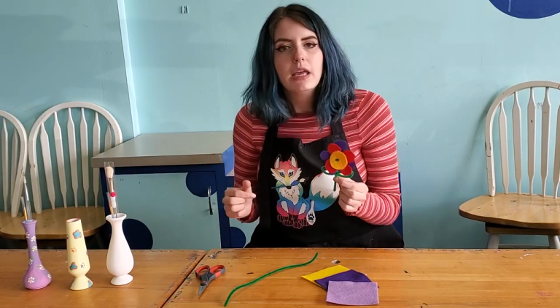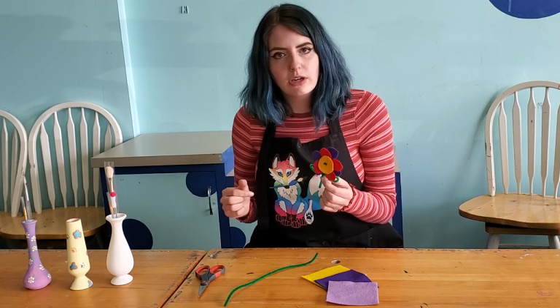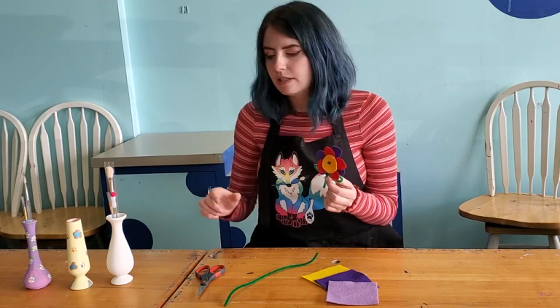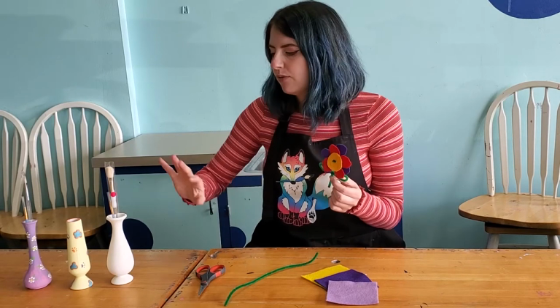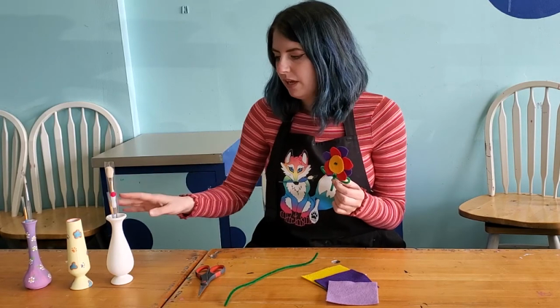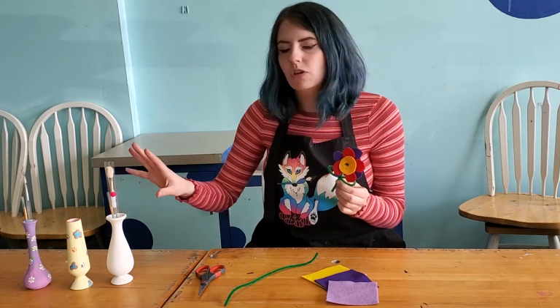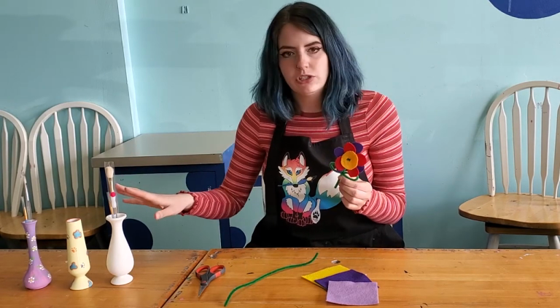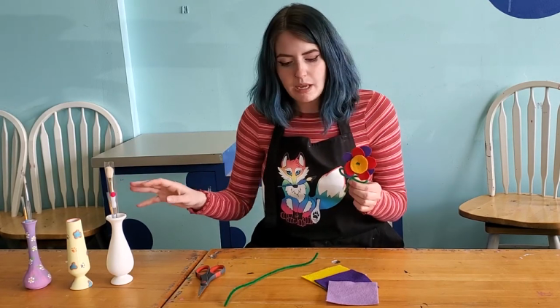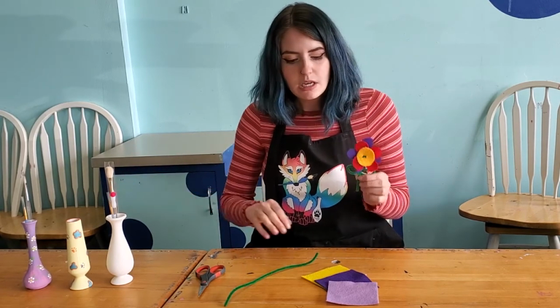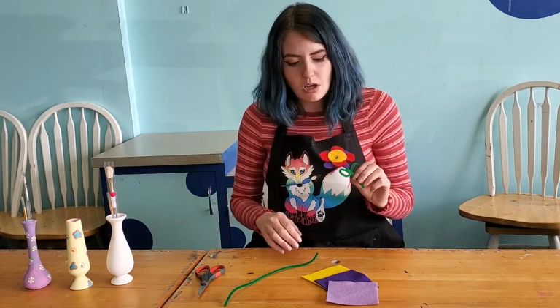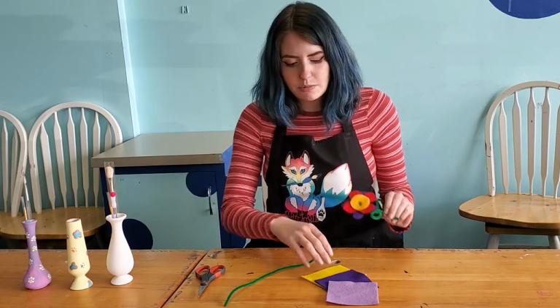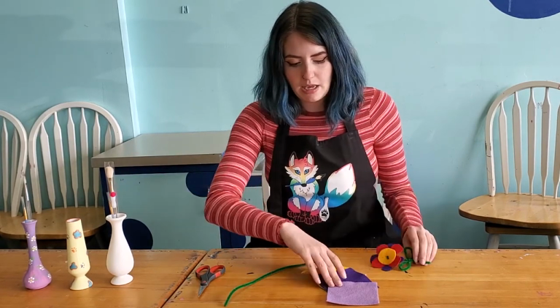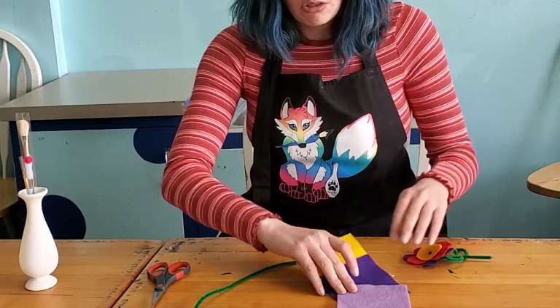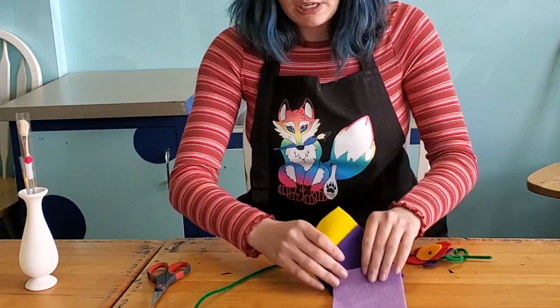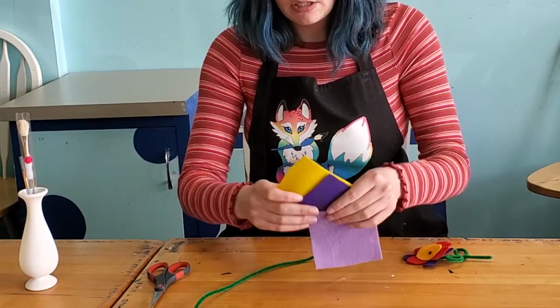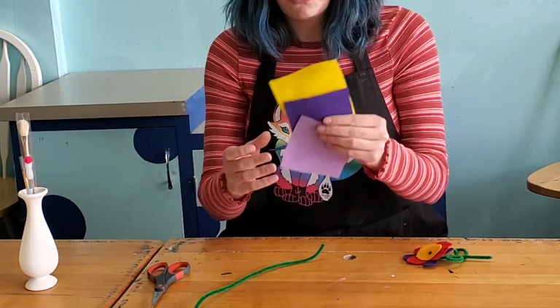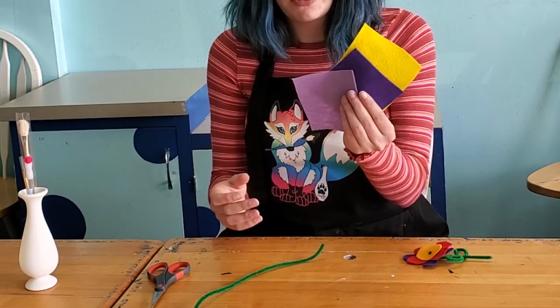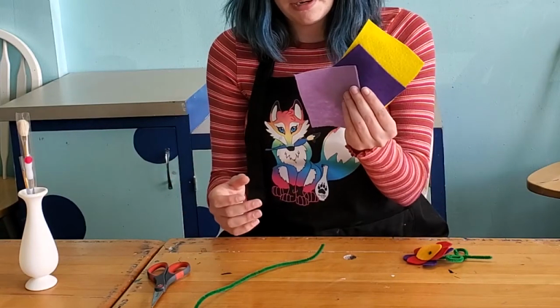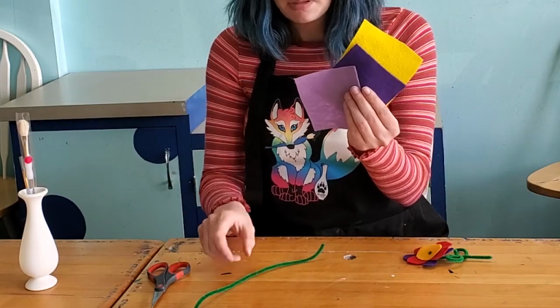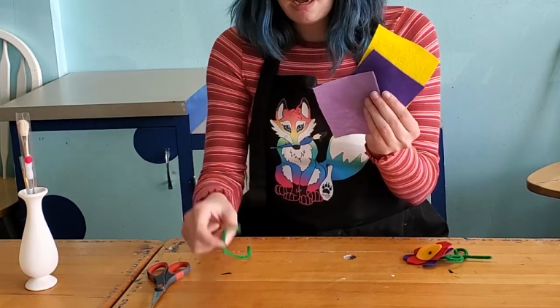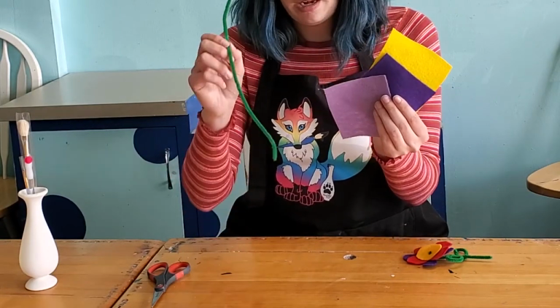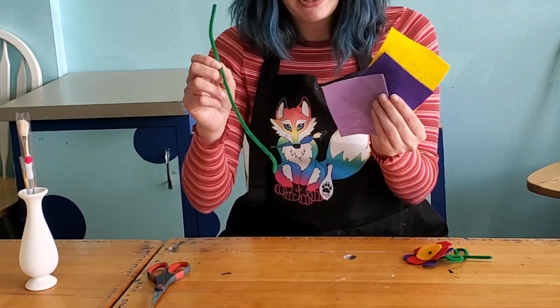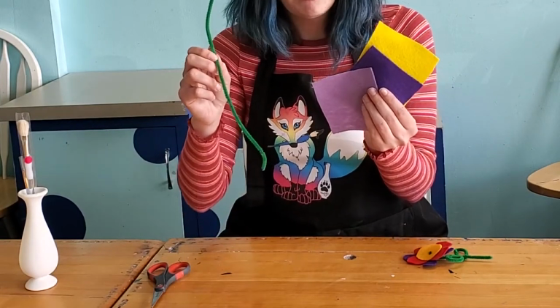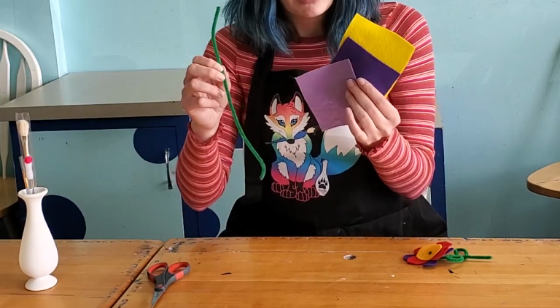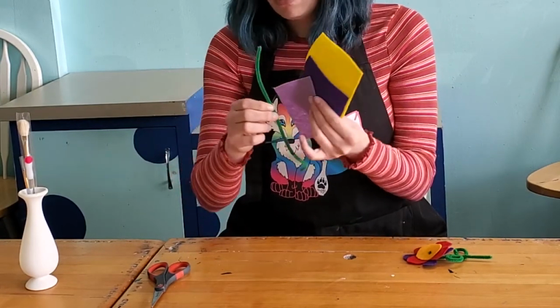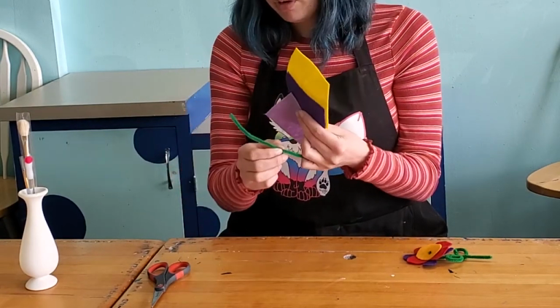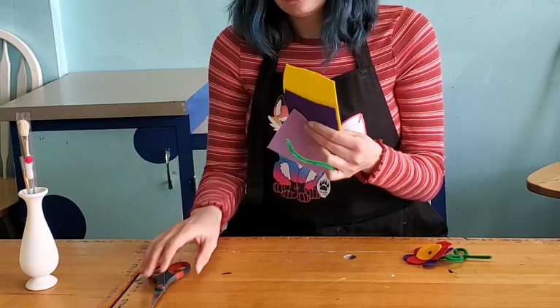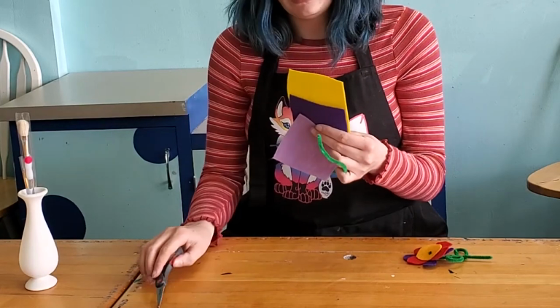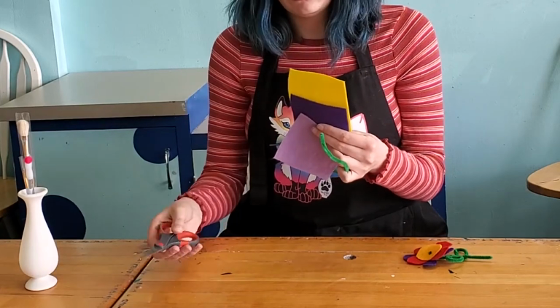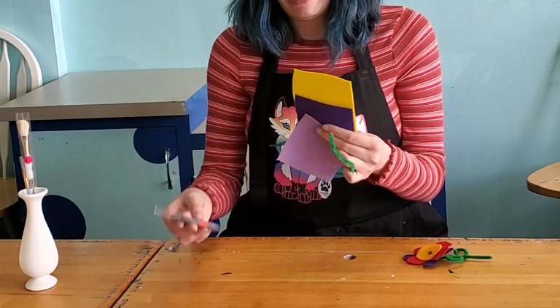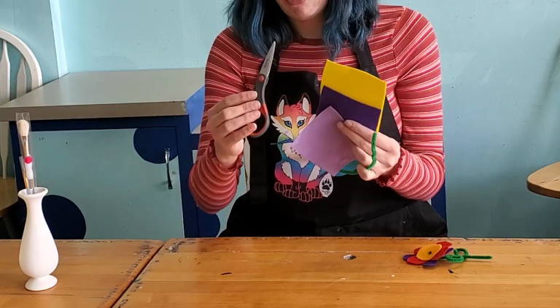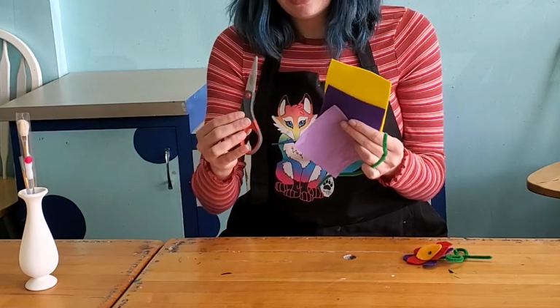In your kit, aside from your vase, brushes, and paint, you'll also be getting three colors for your flower and a pipe cleaner. You guys are going to need to have your own scissors.